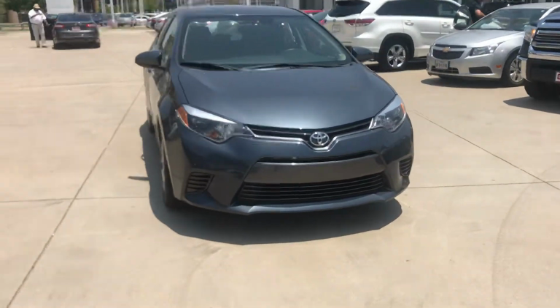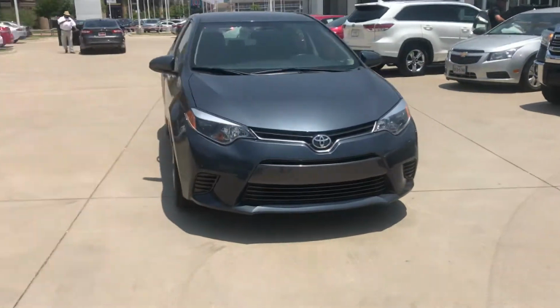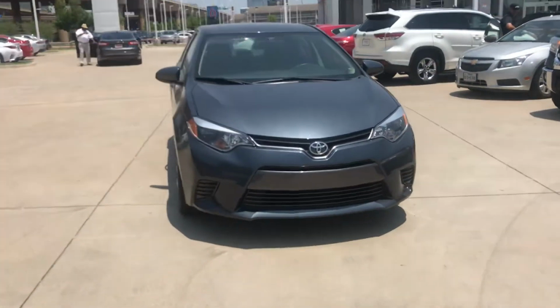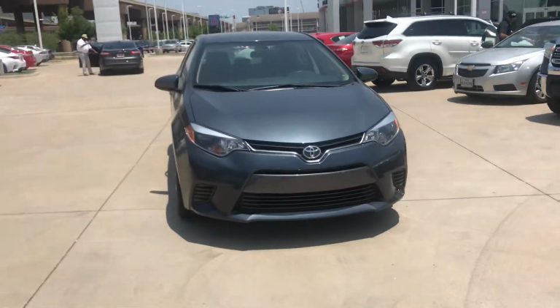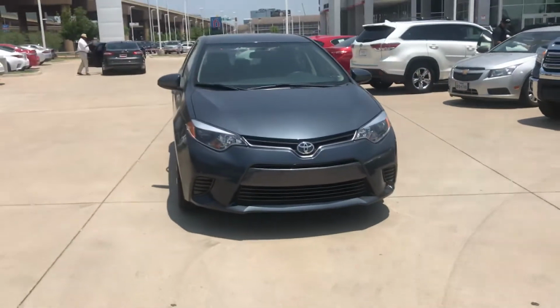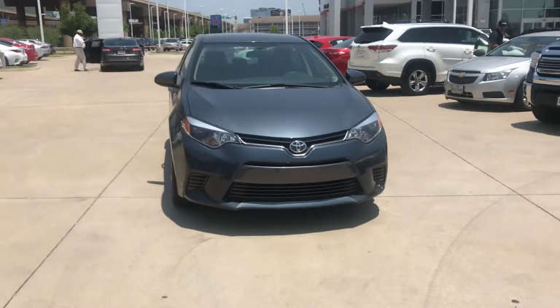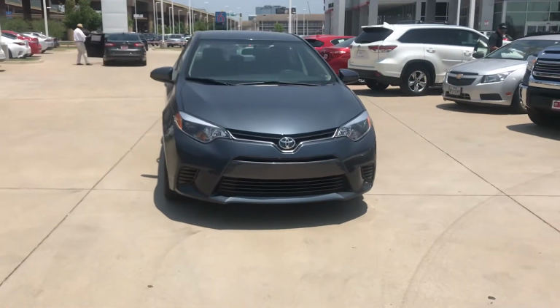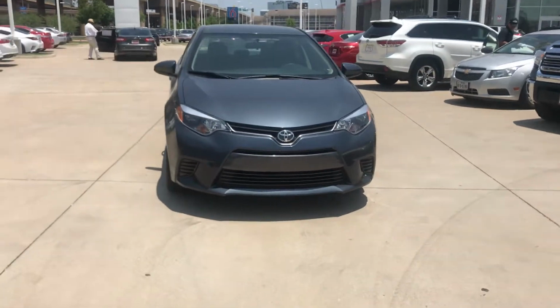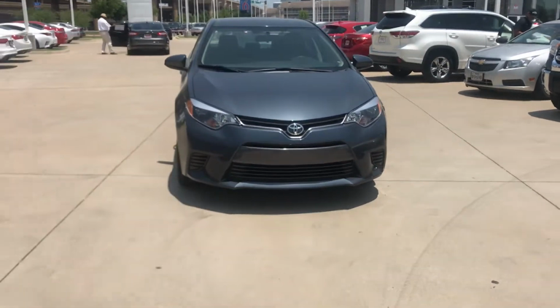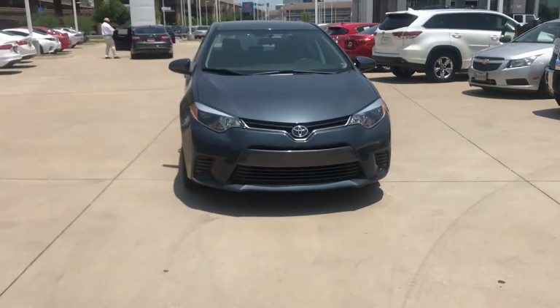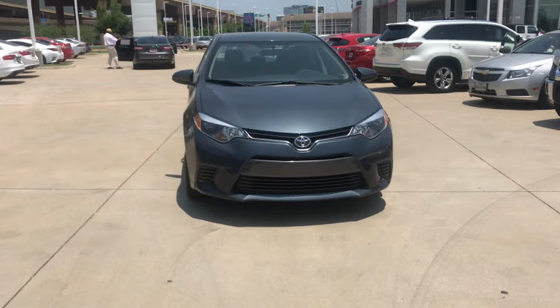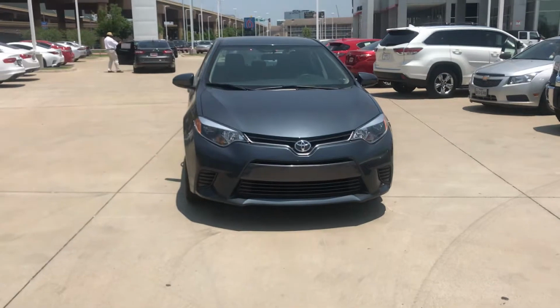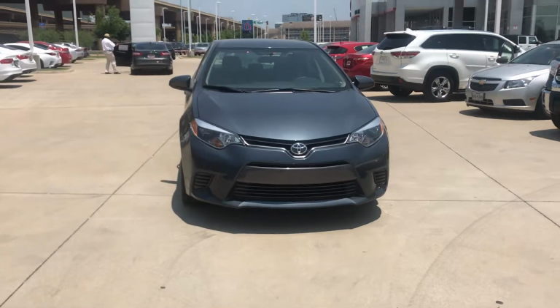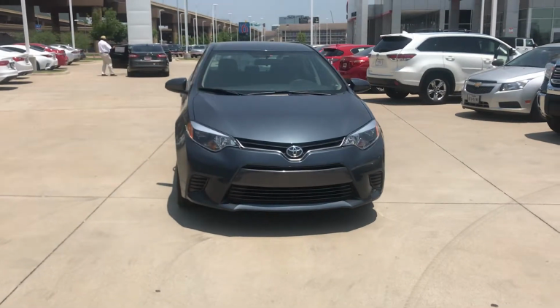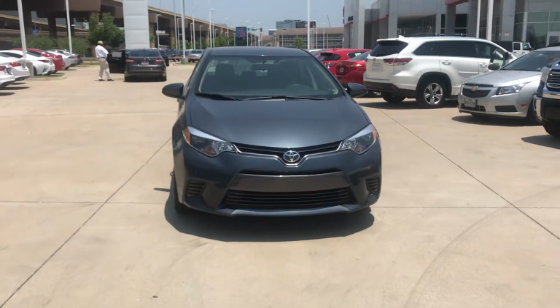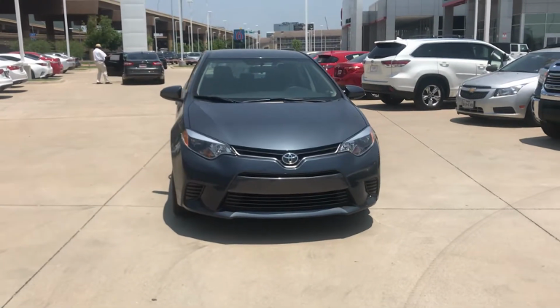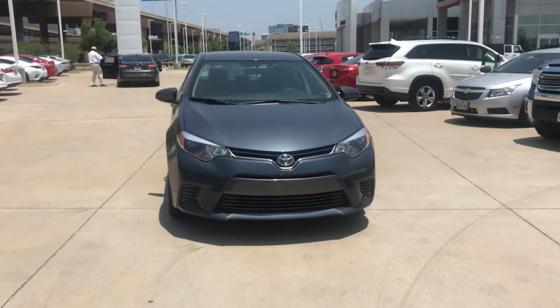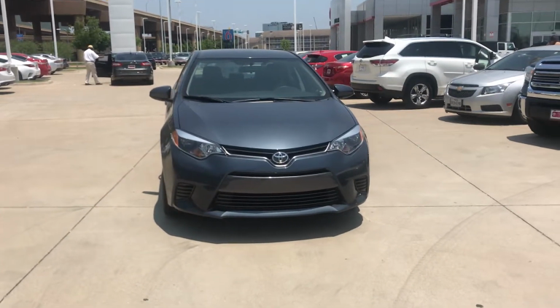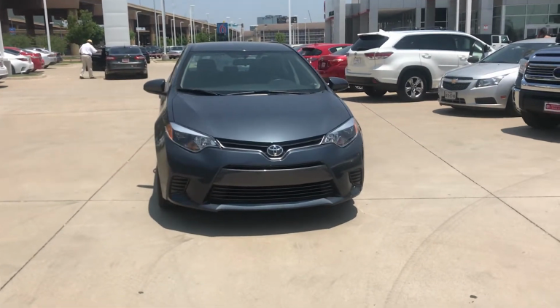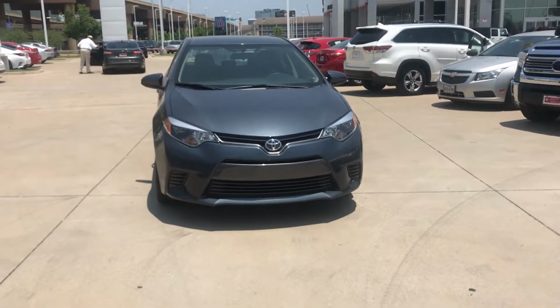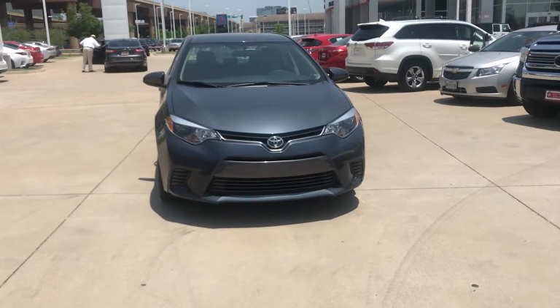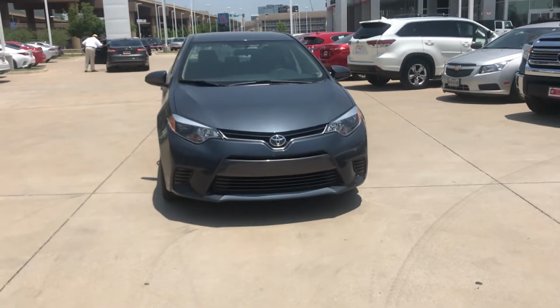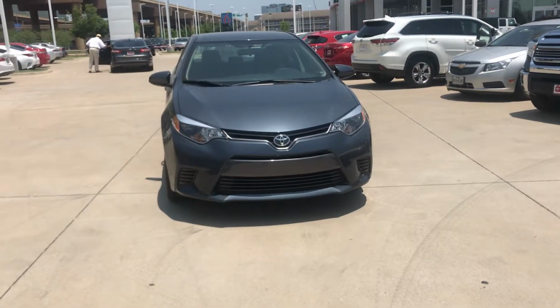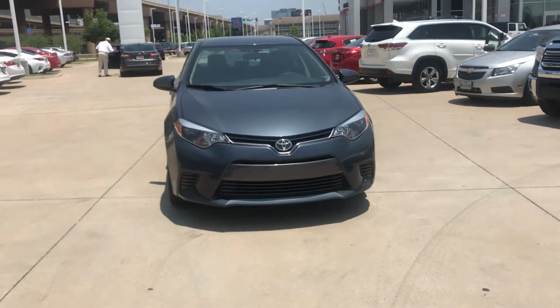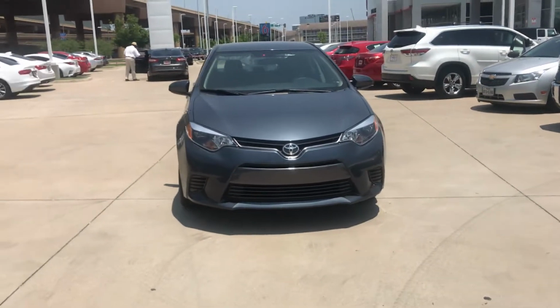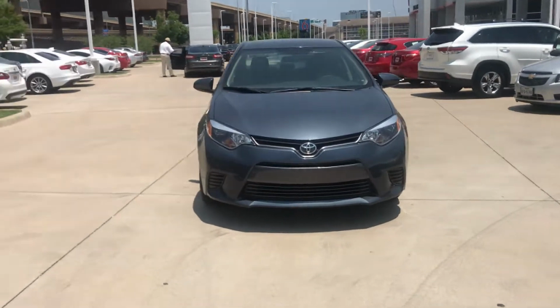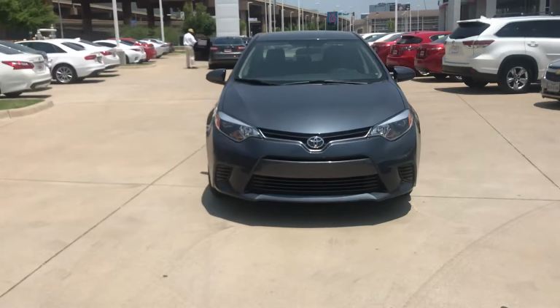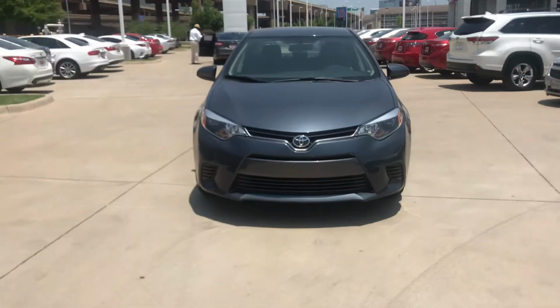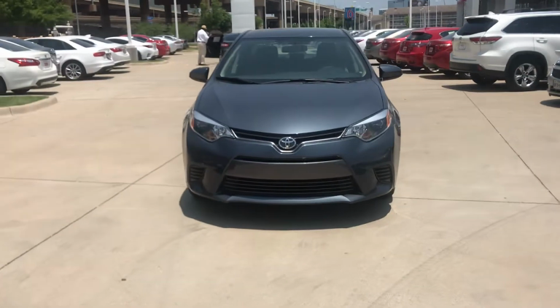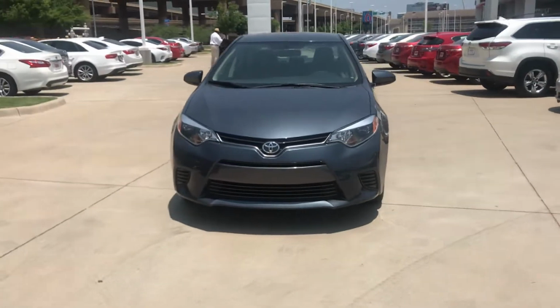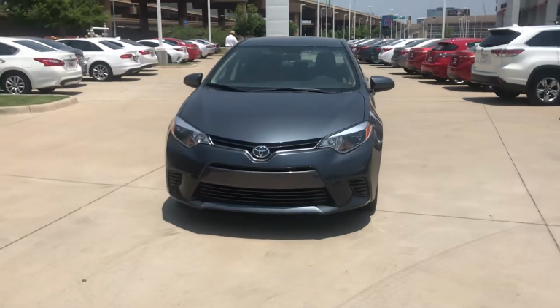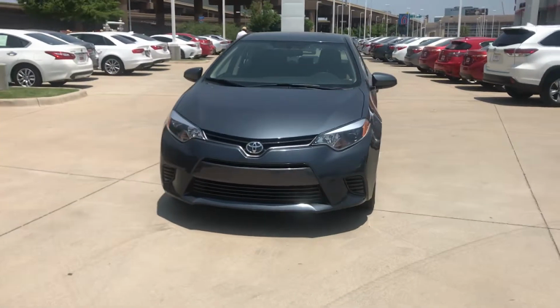Thank you for choosing Toyota of Dallas. My name is Martin Juarez. My number is 469-328-0381. If you have any questions, just let me know.